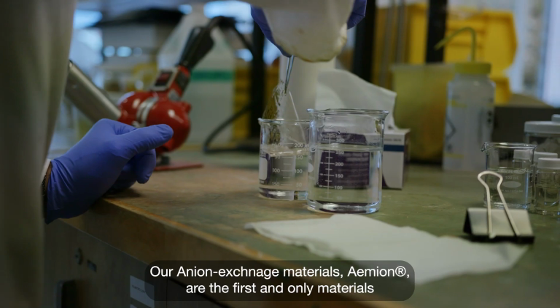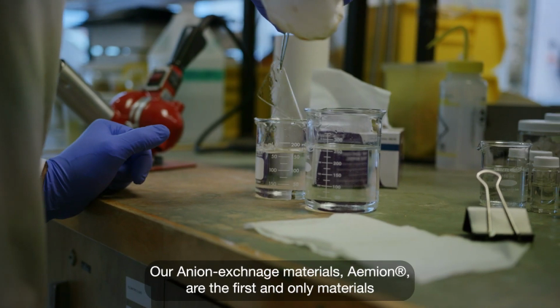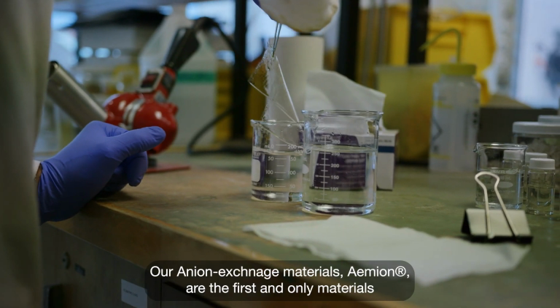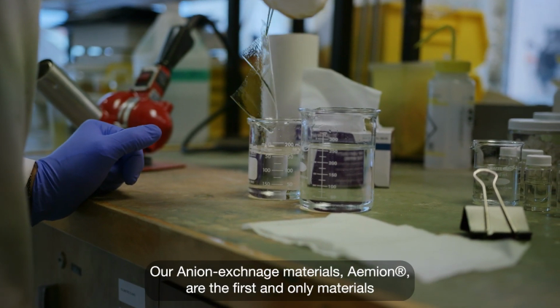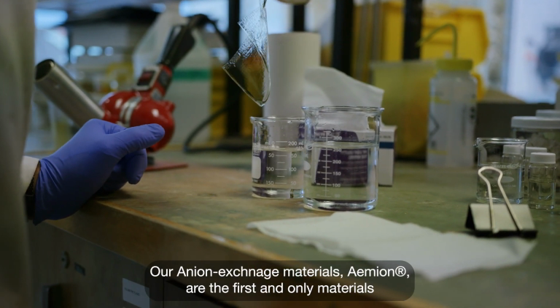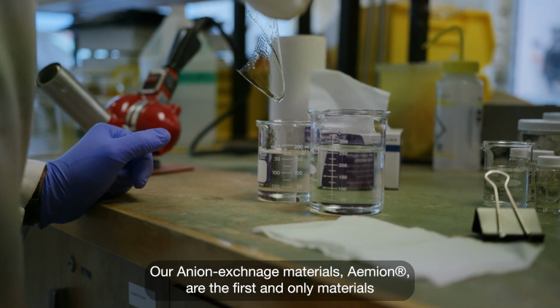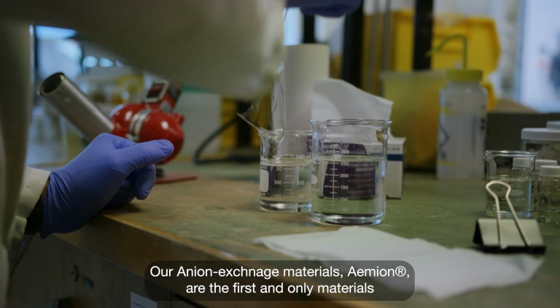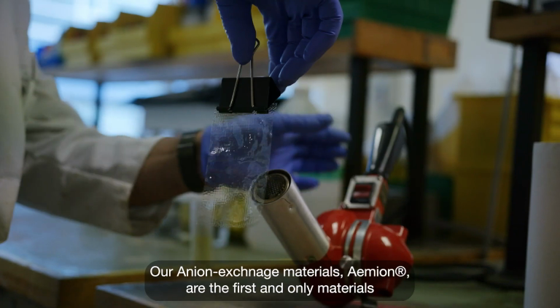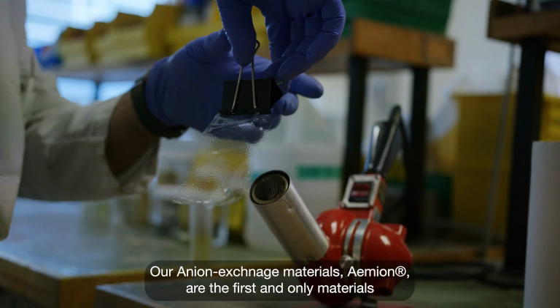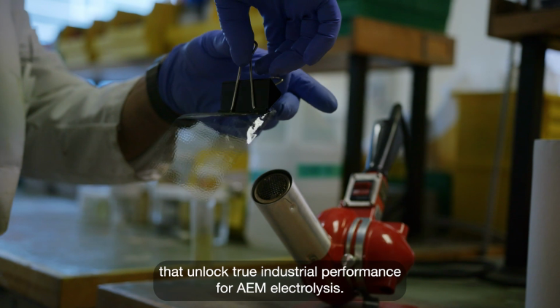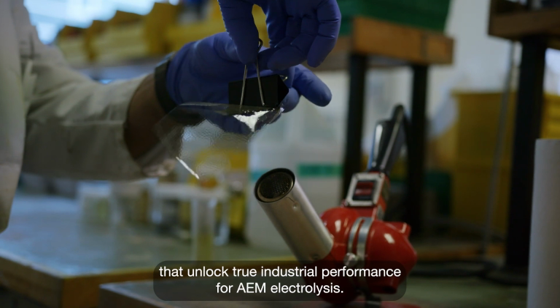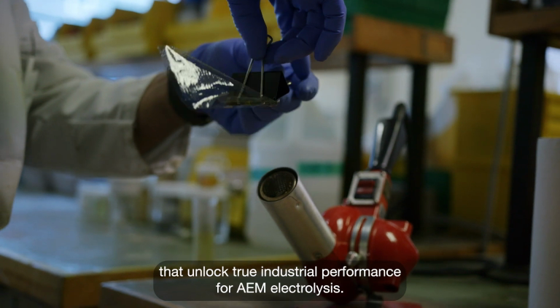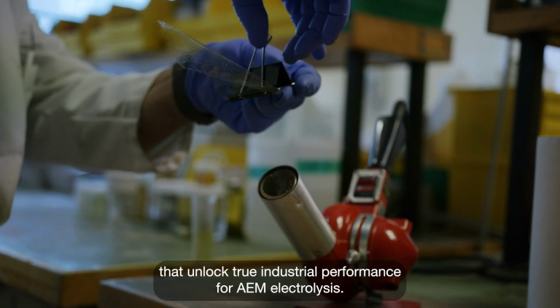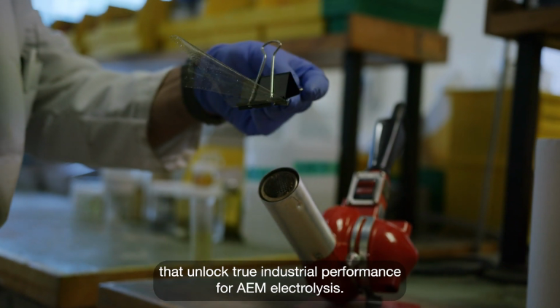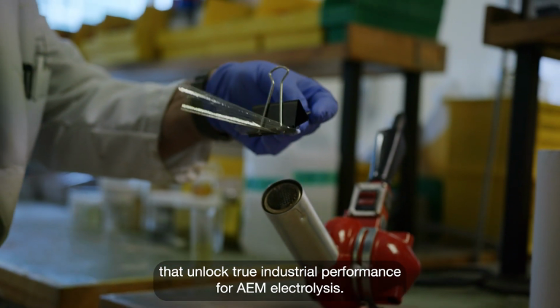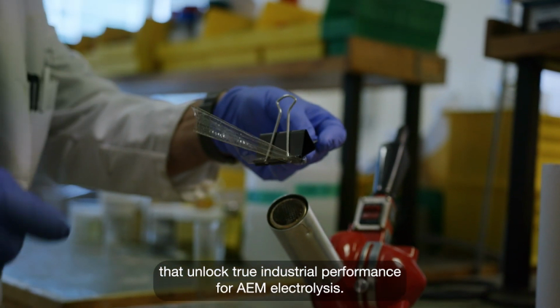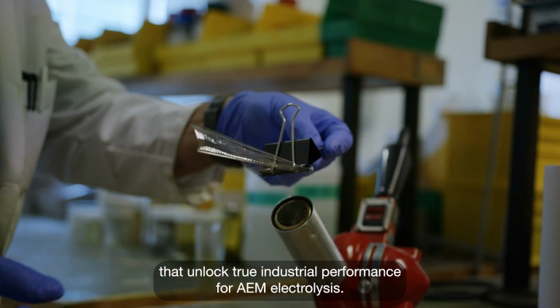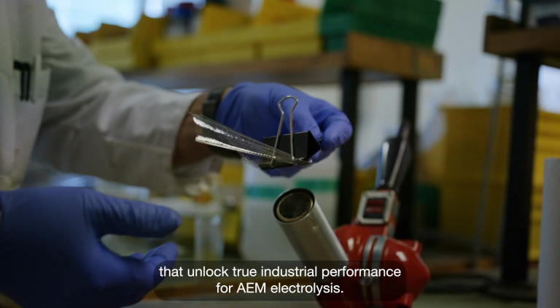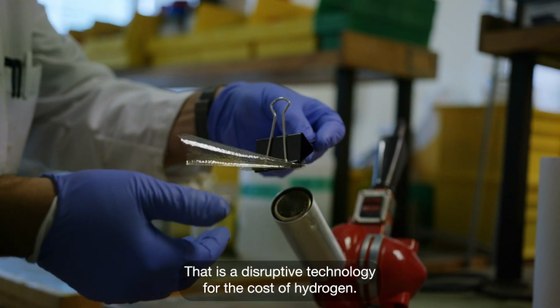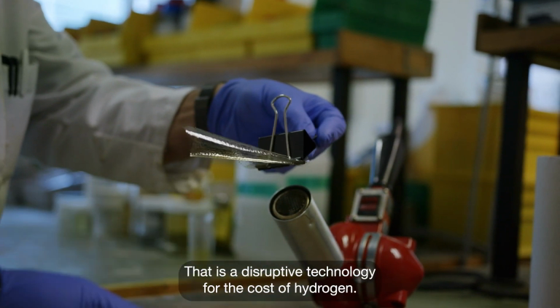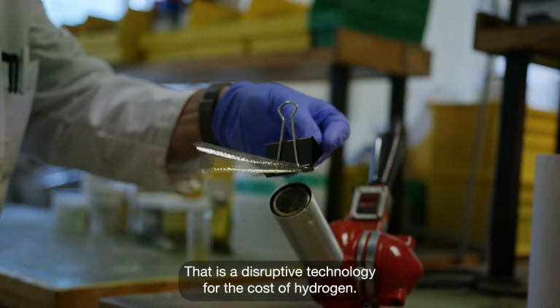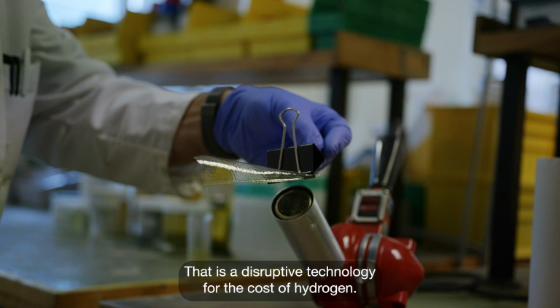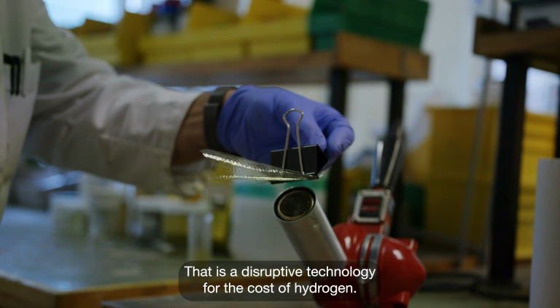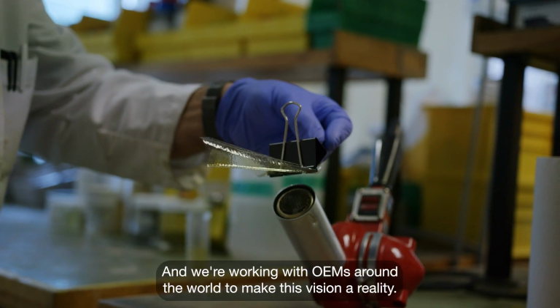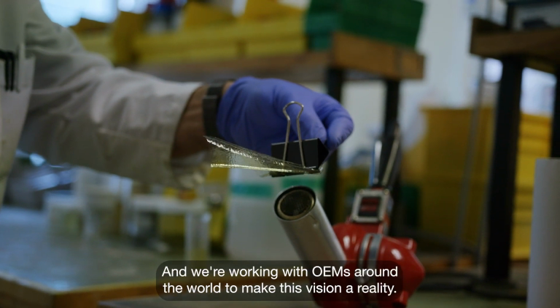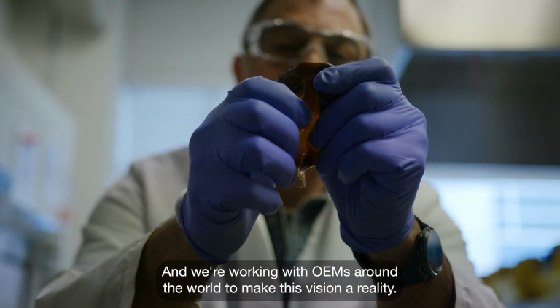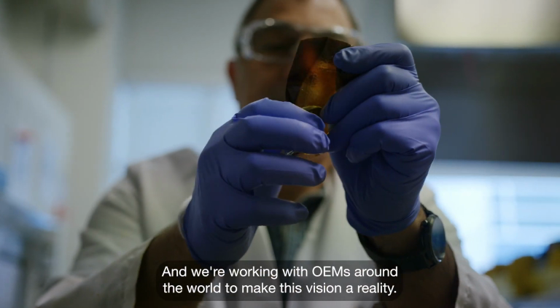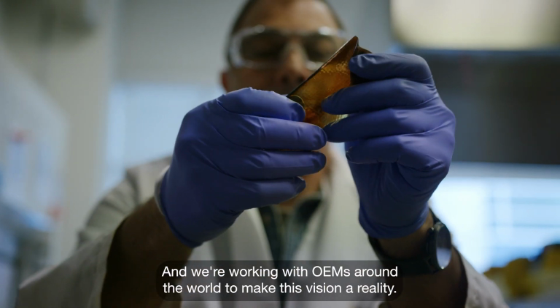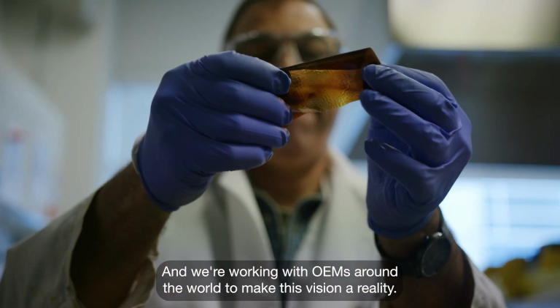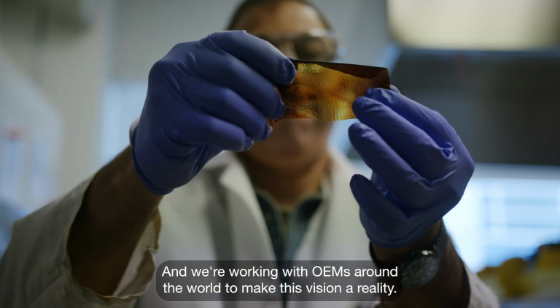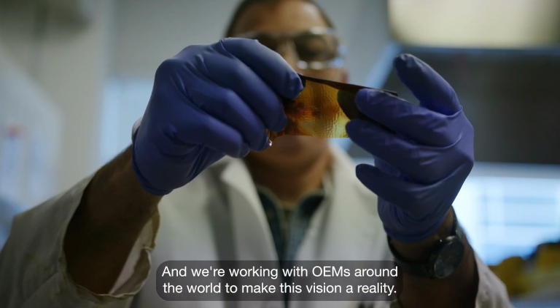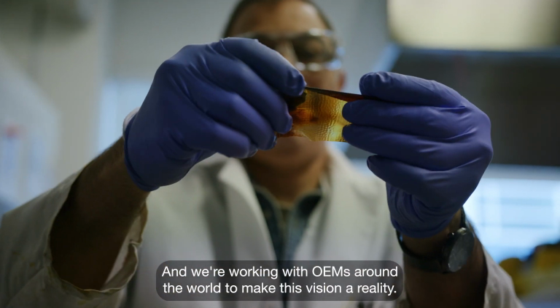Our anion exchange materials, Amian, are the first and only materials that unlock true industrial performance for AEM electrolysis — a disruptive technology for the cost of hydrogen. And we're working with OEMs around the world to make this vision a reality.